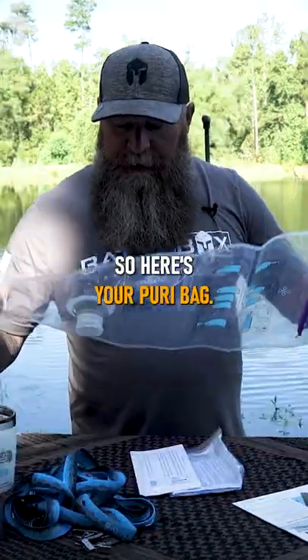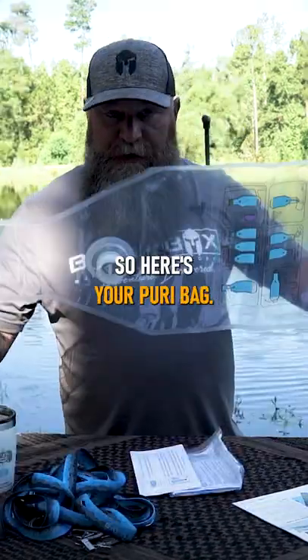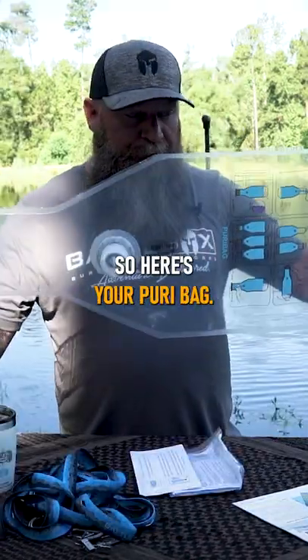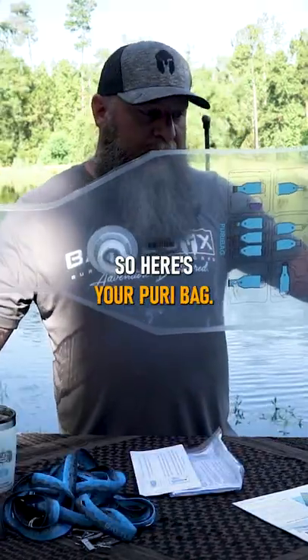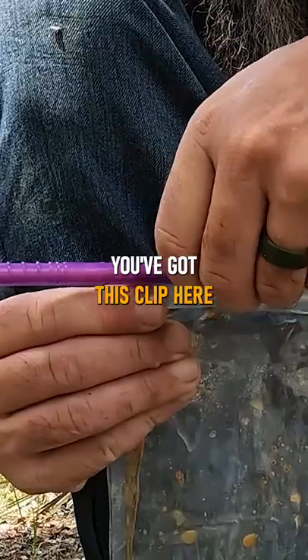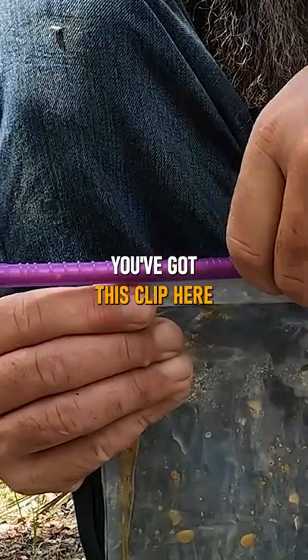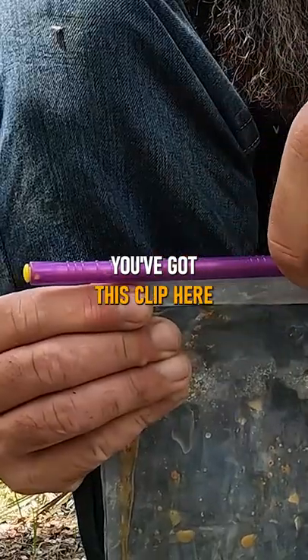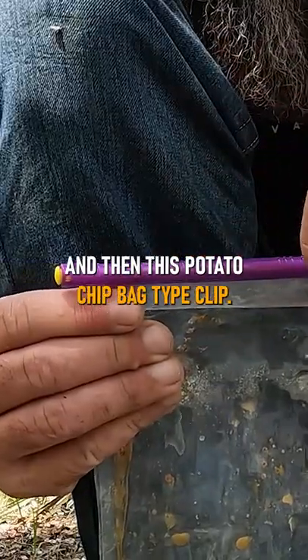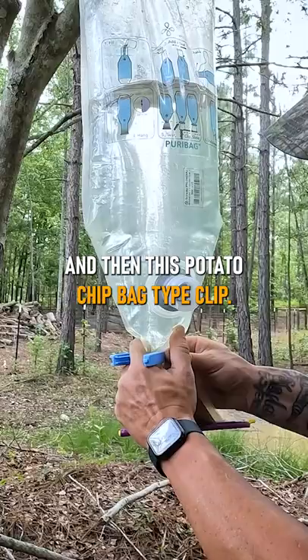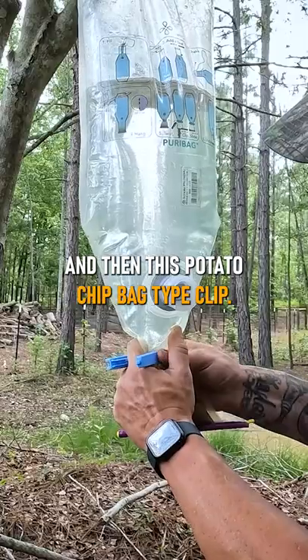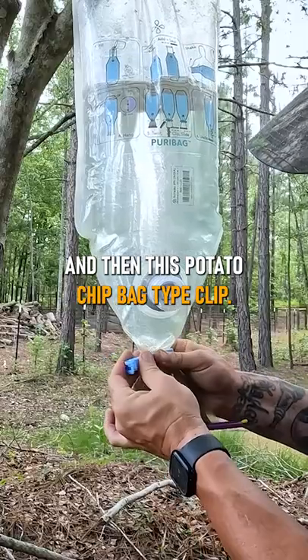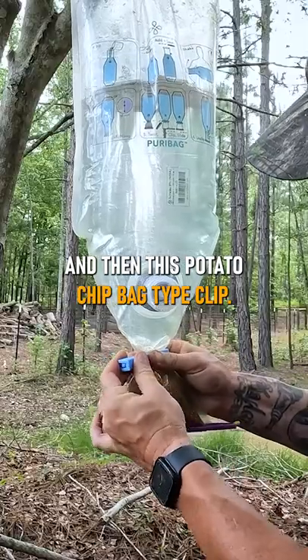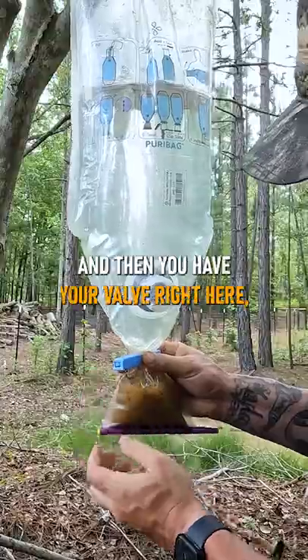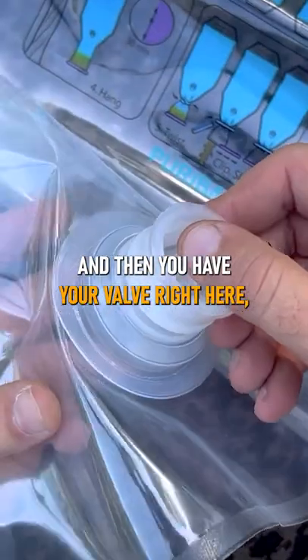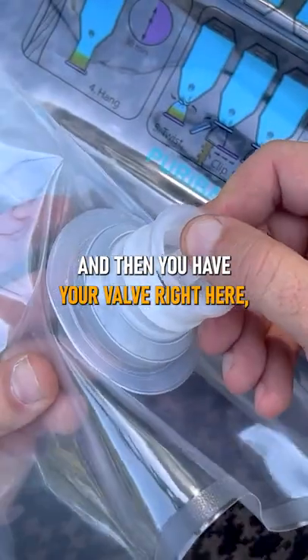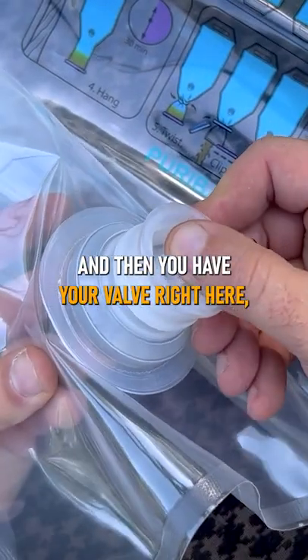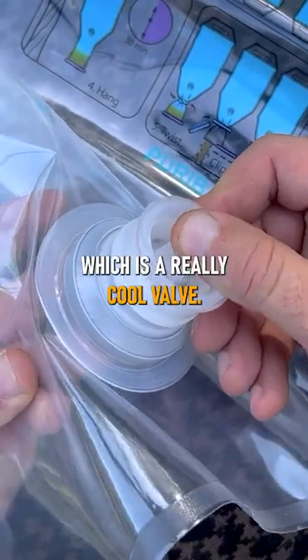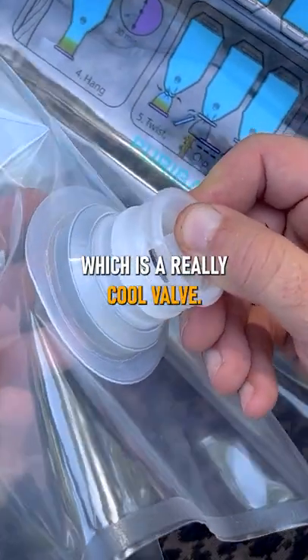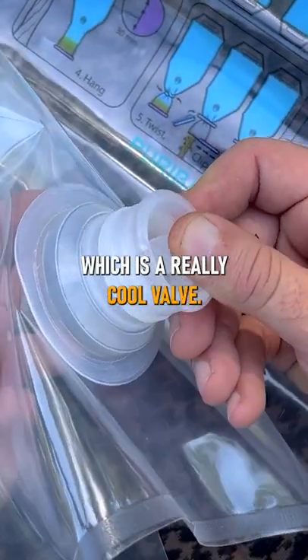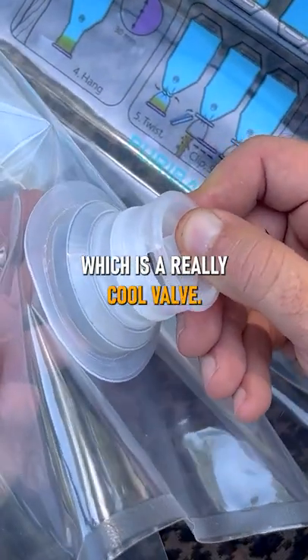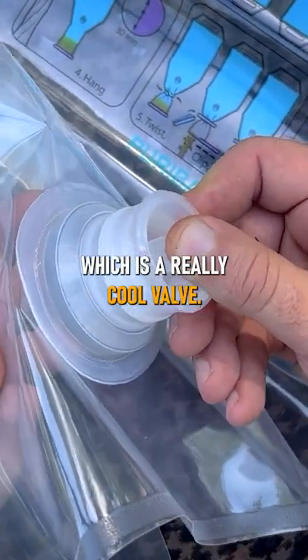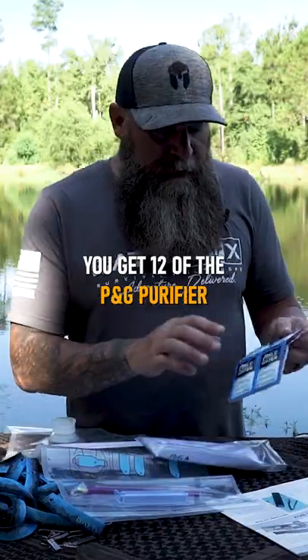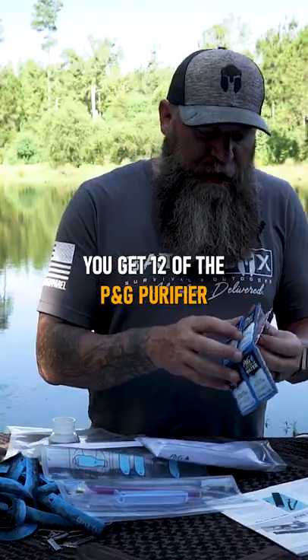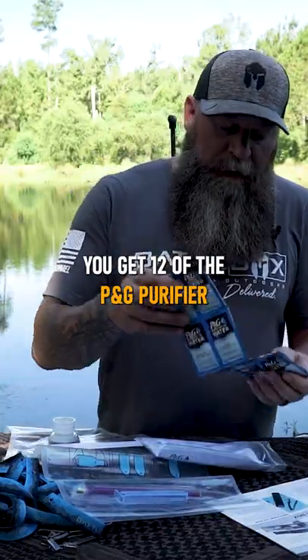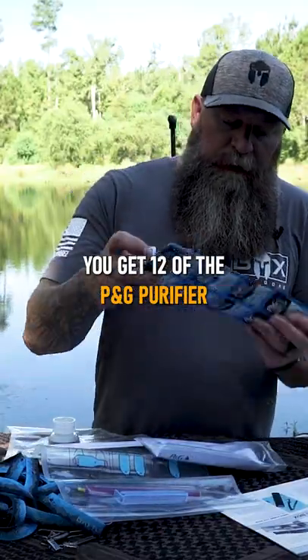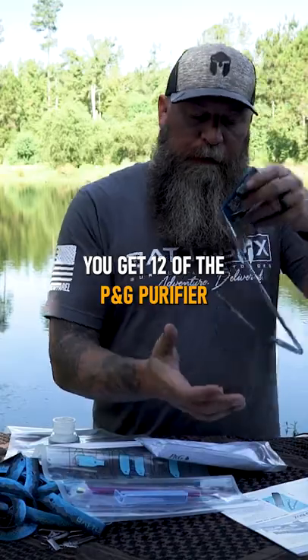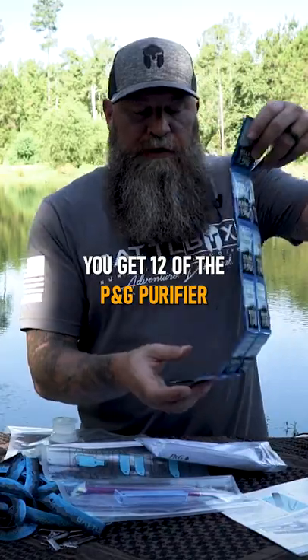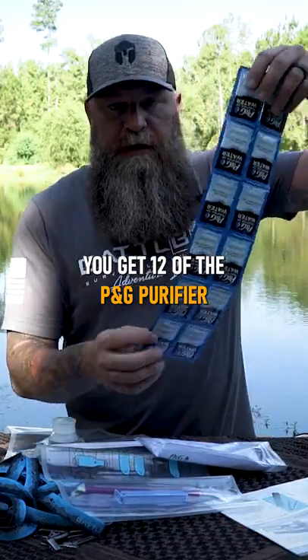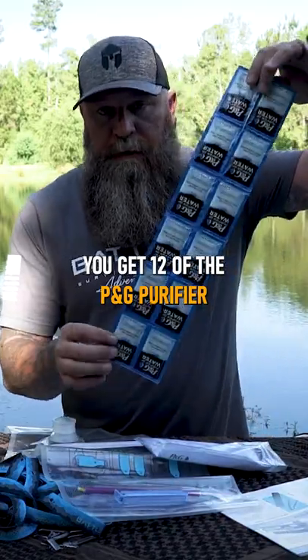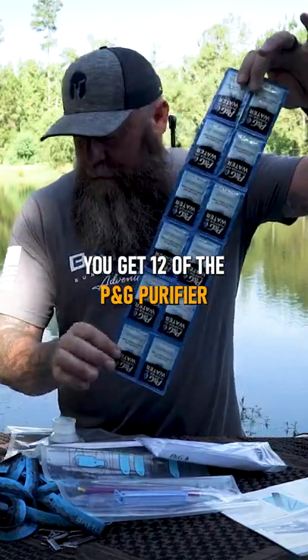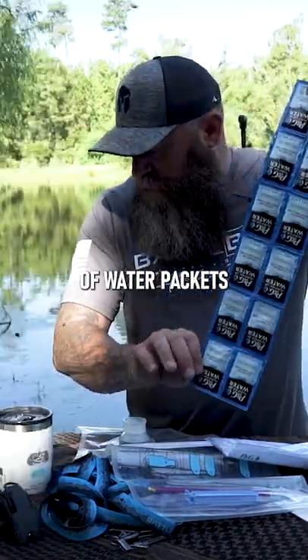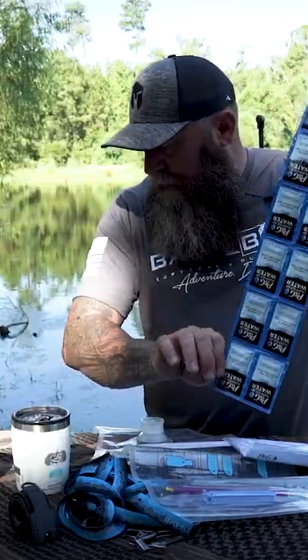So here's your puri bag. You've got this clip here and then this potato chip bag type clip, and then you have your valve right here, which is a really cool valve. You get 12 of the P&G purifier of water packets.